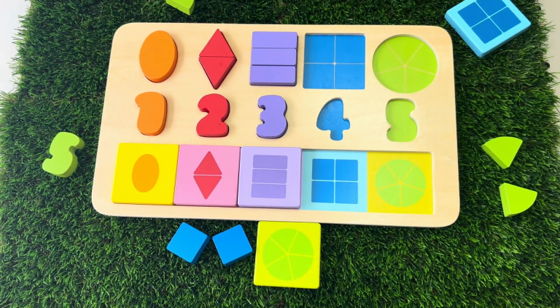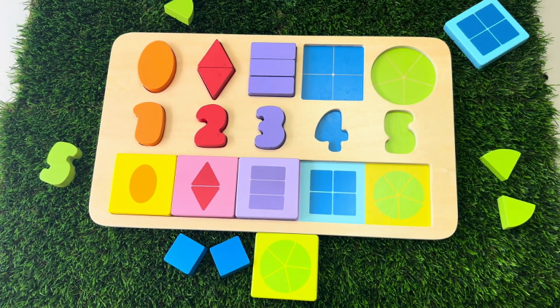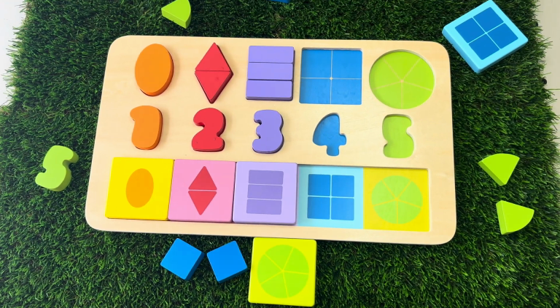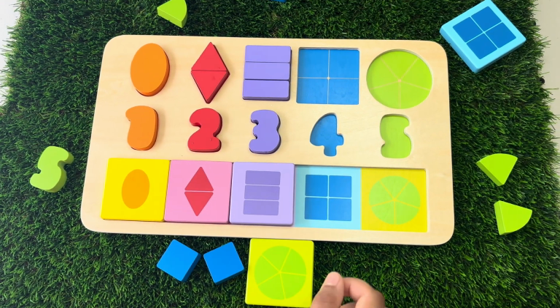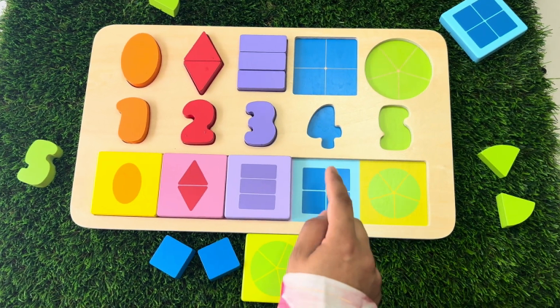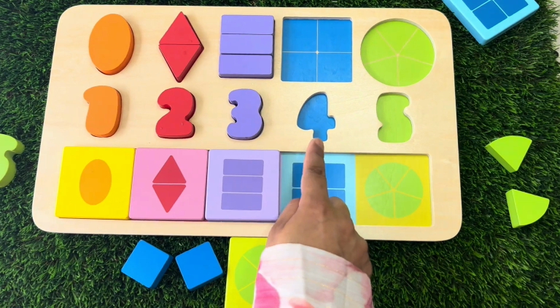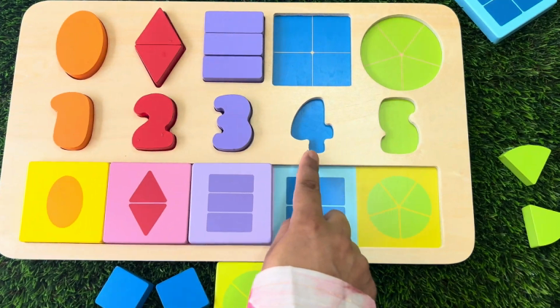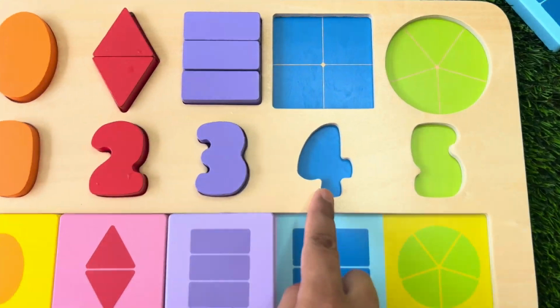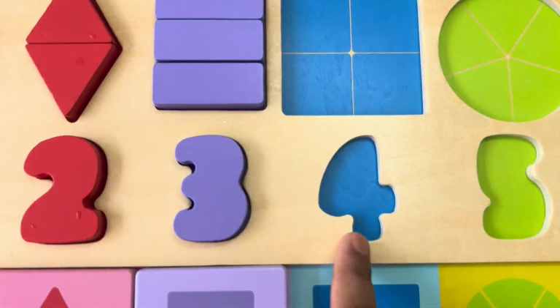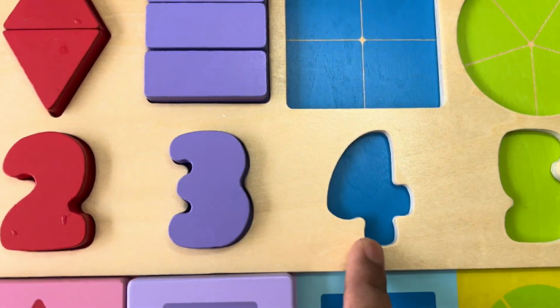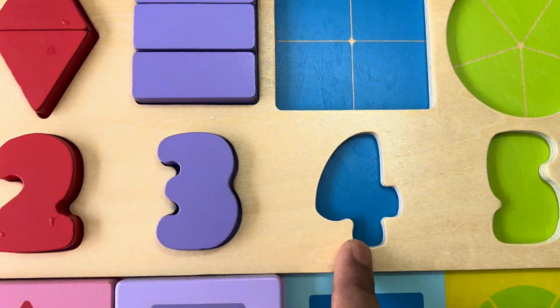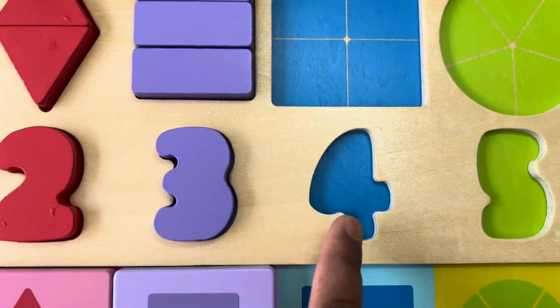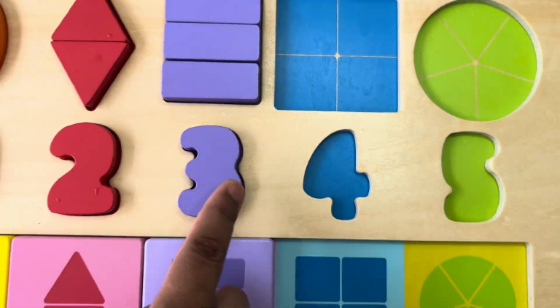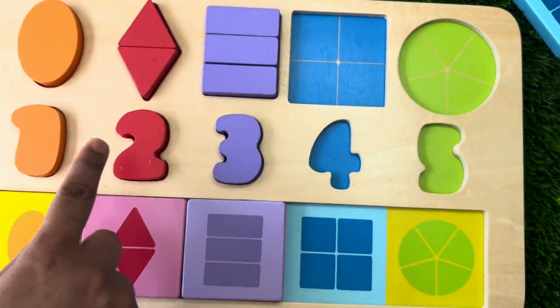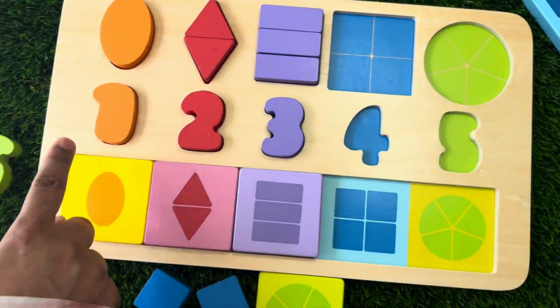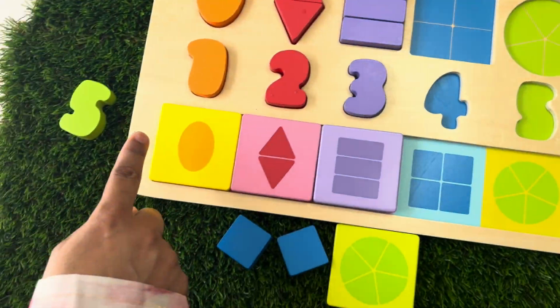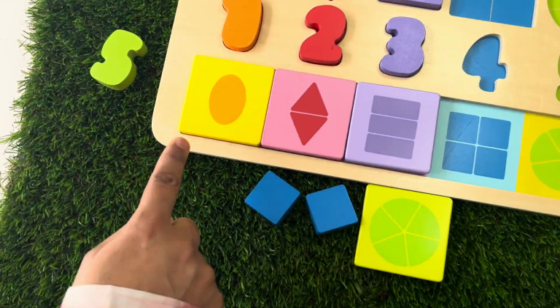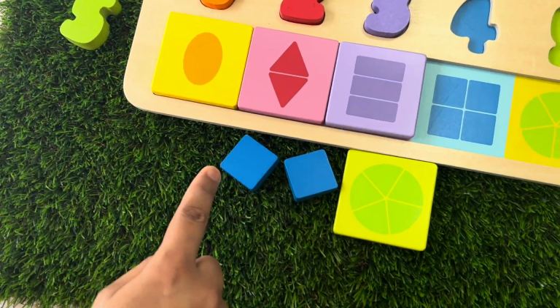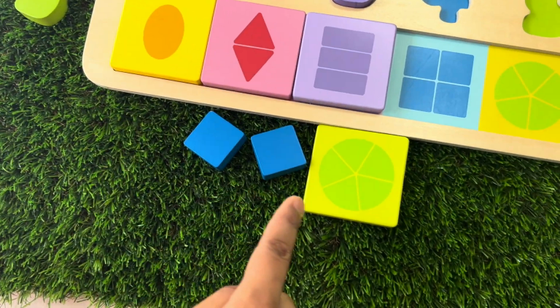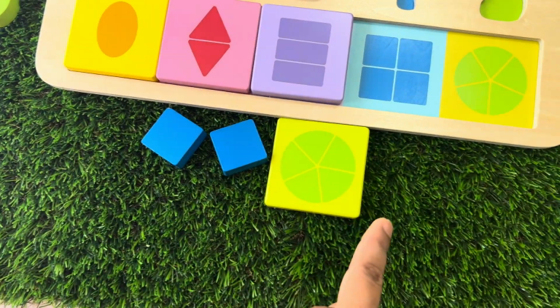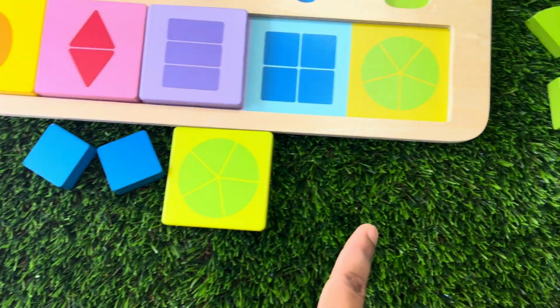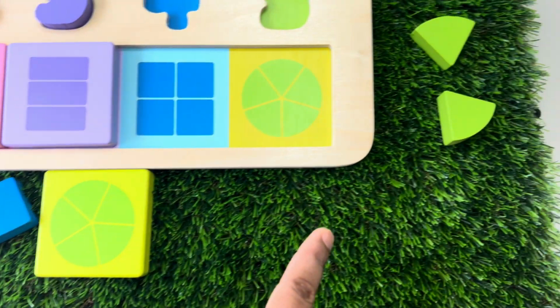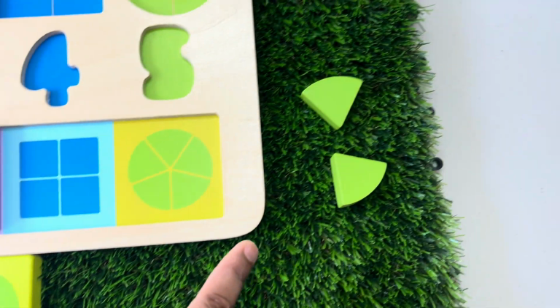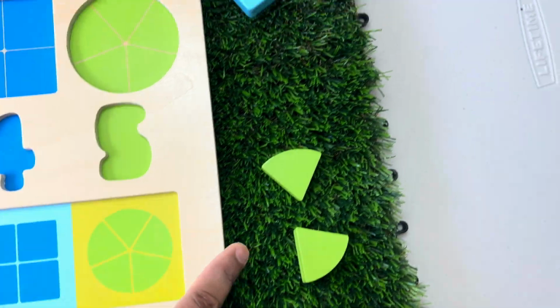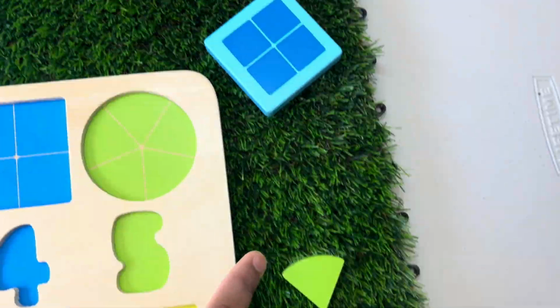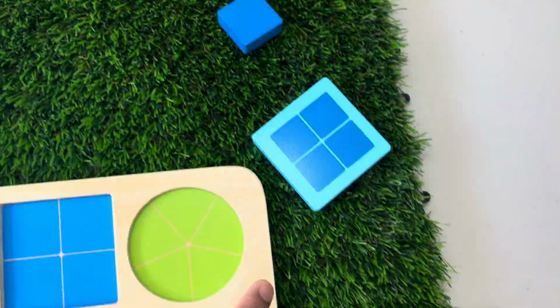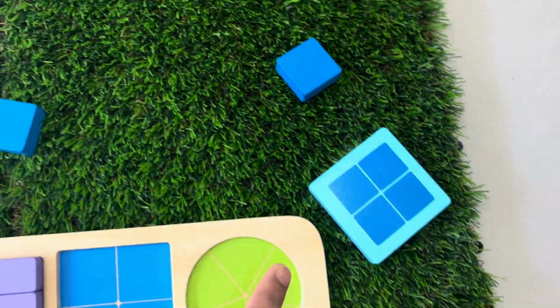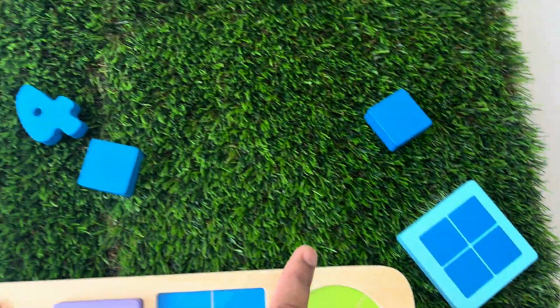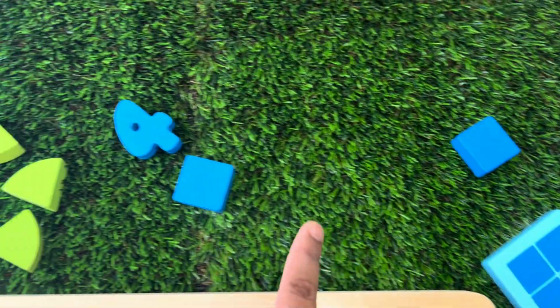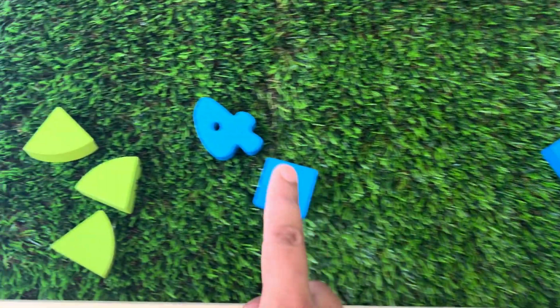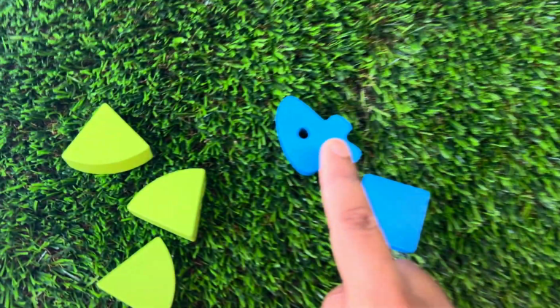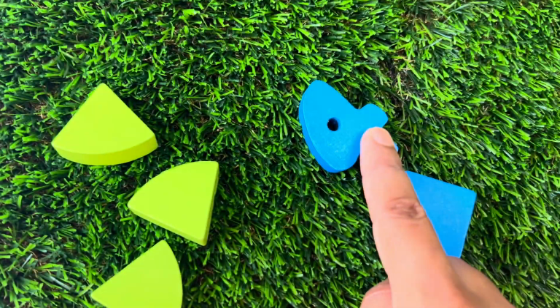Let's find number four. It is blue in colour. There it is.